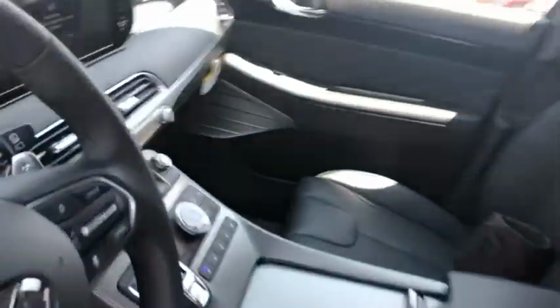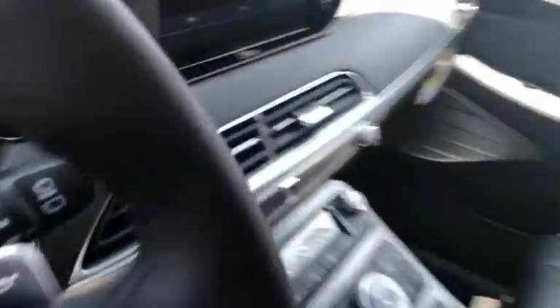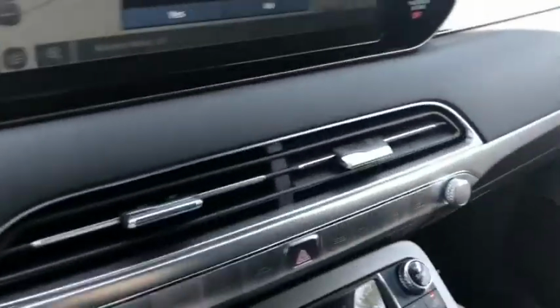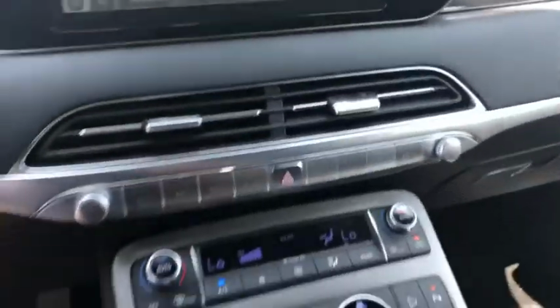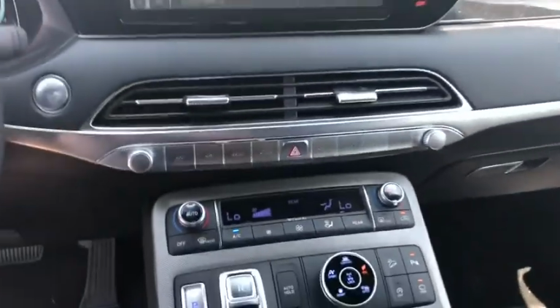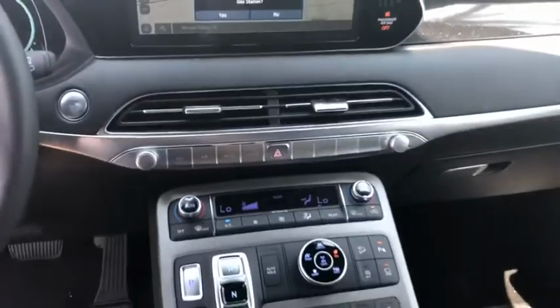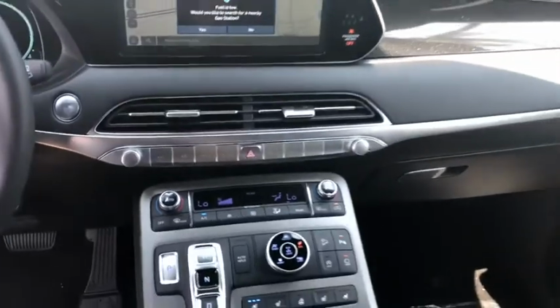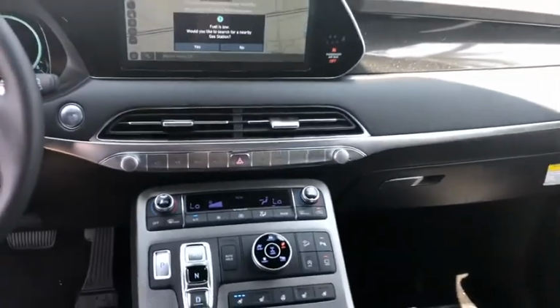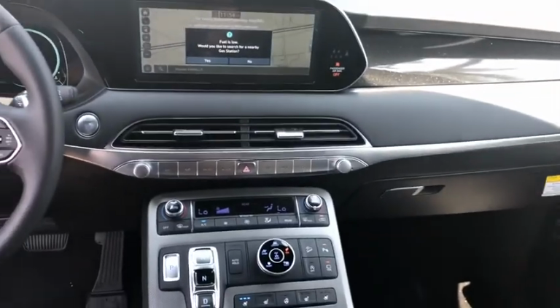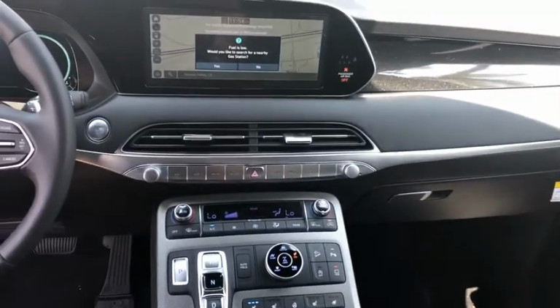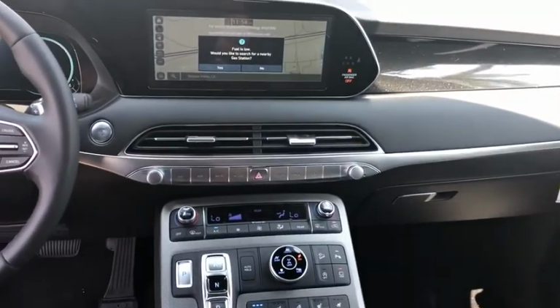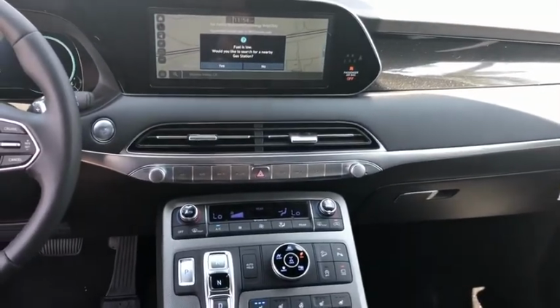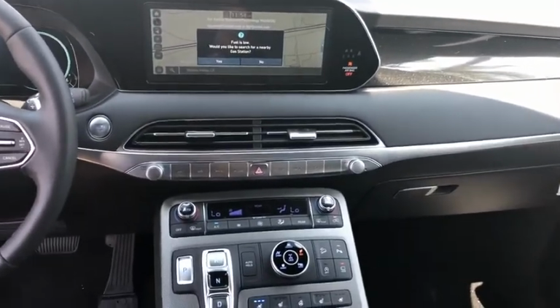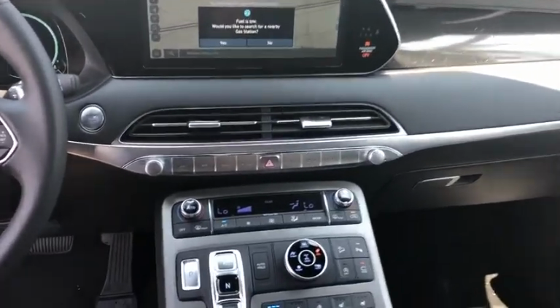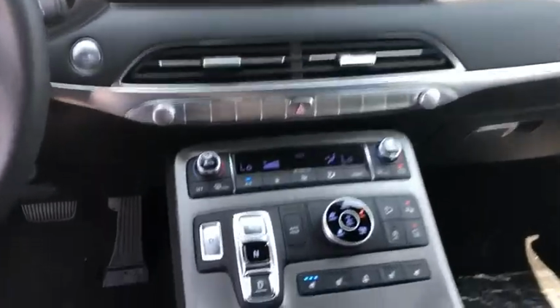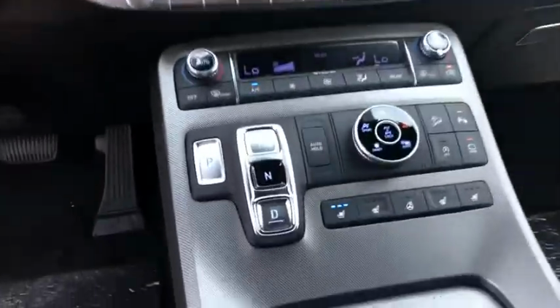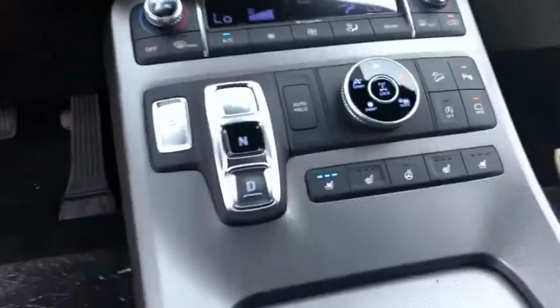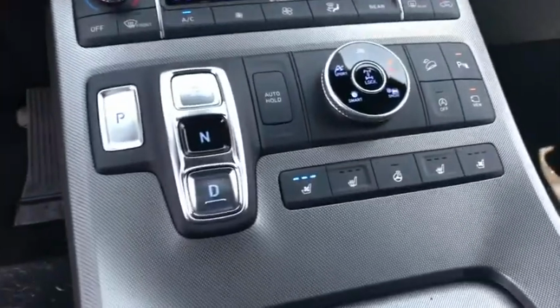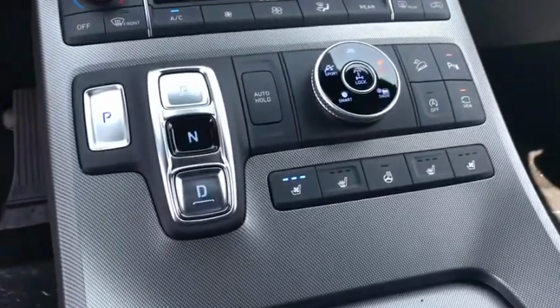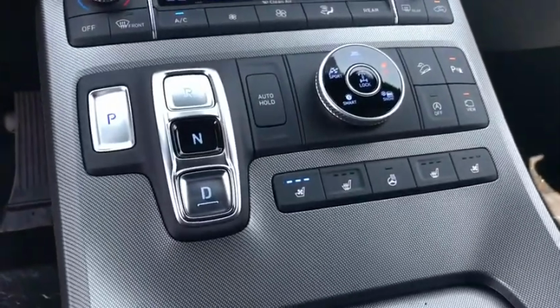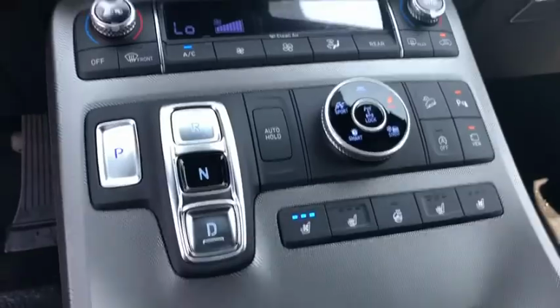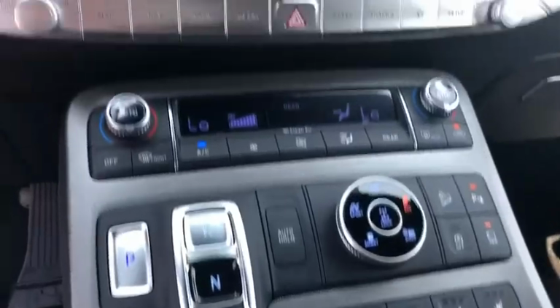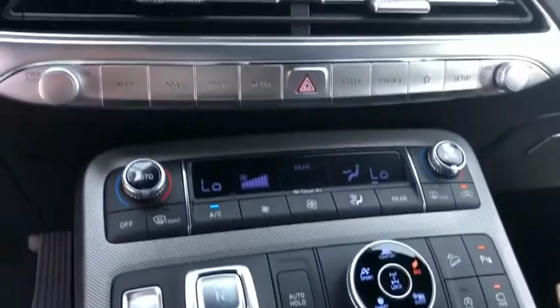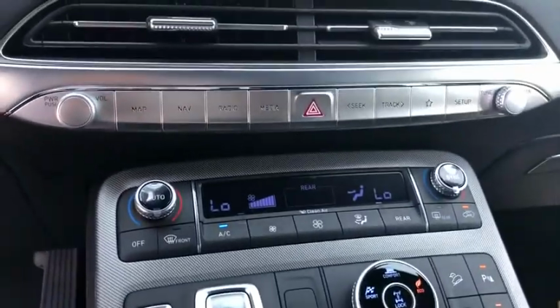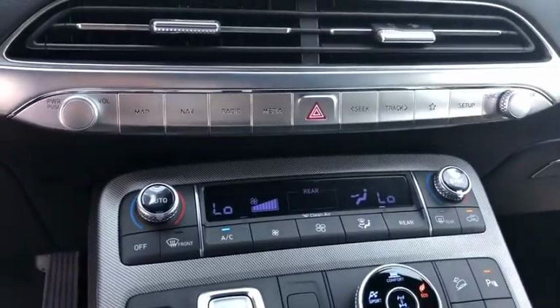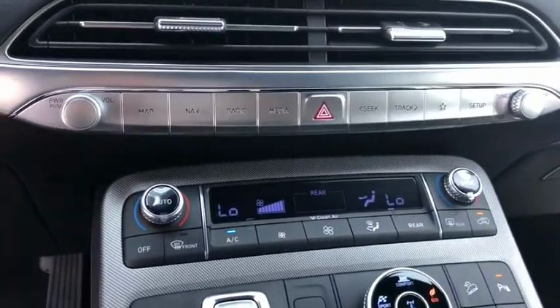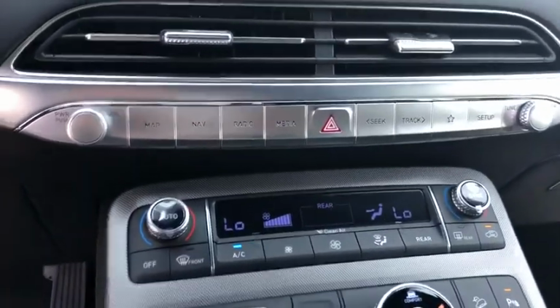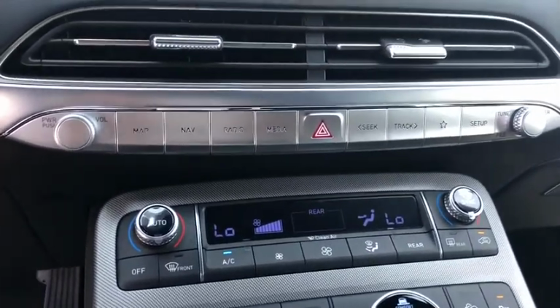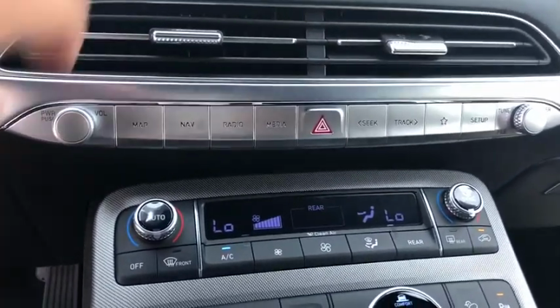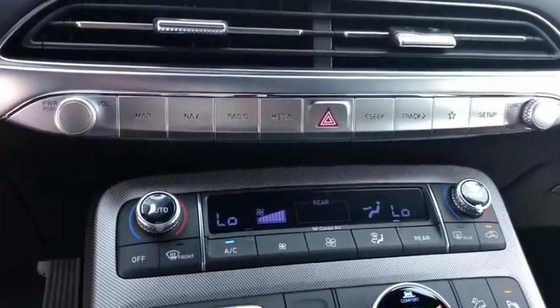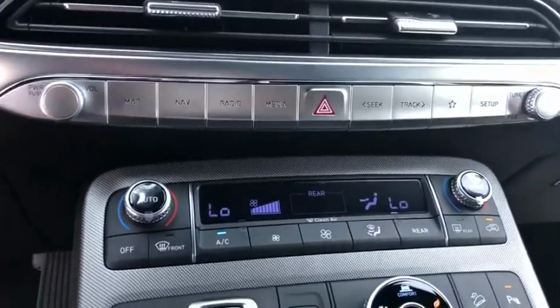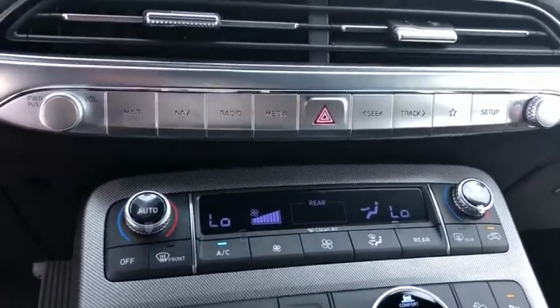Security system, rear window defroster, overhead console, carpeted floor mats, remote keyless entry. Wouldn't you look great in this vehicle? Stop in today and see for yourself.